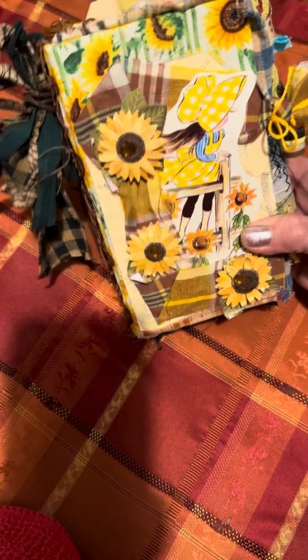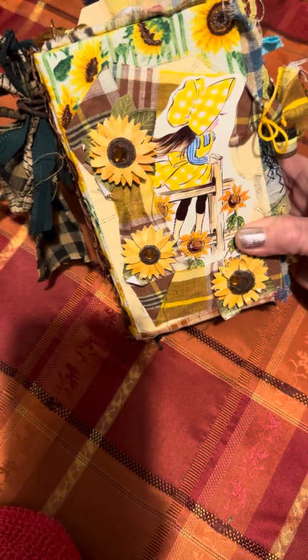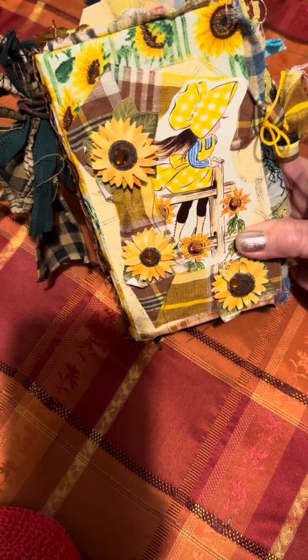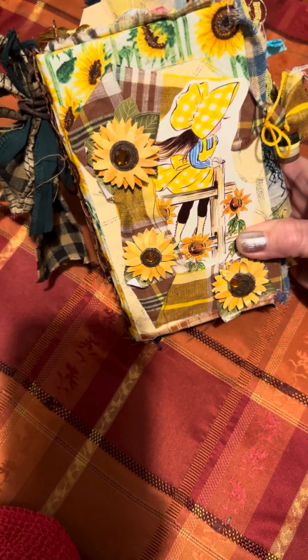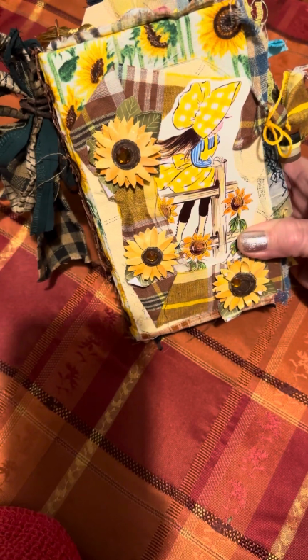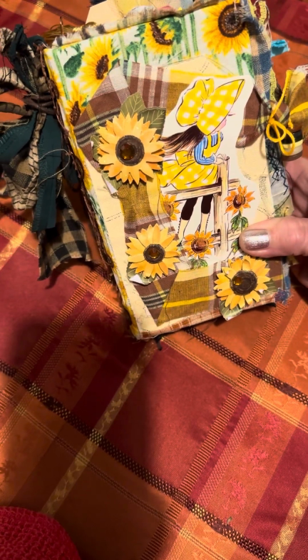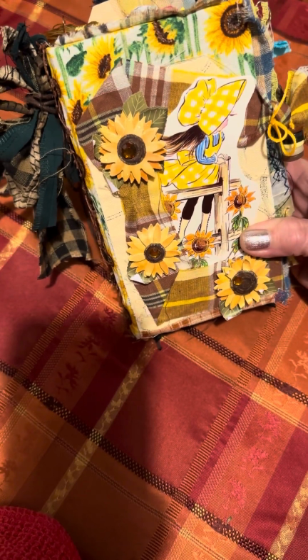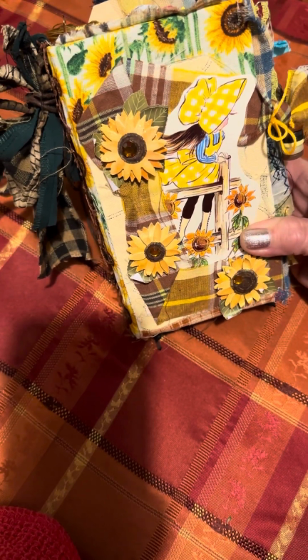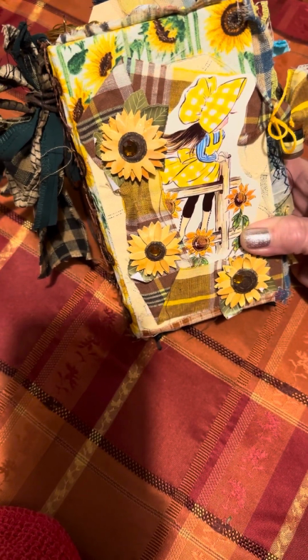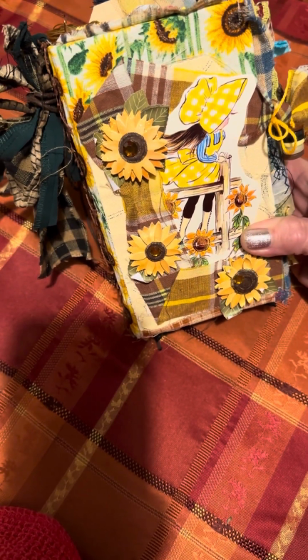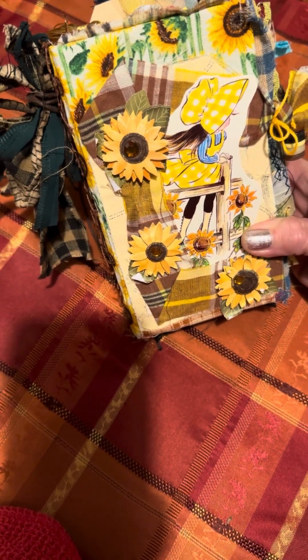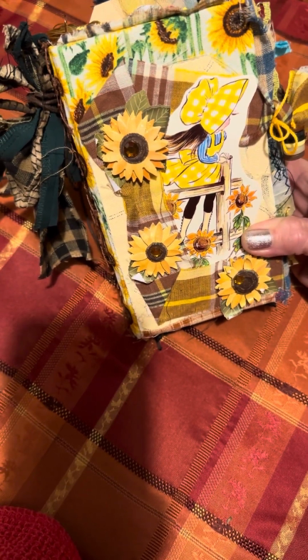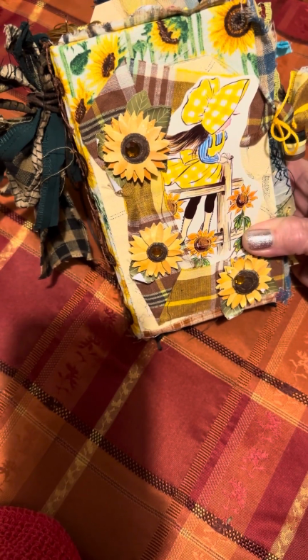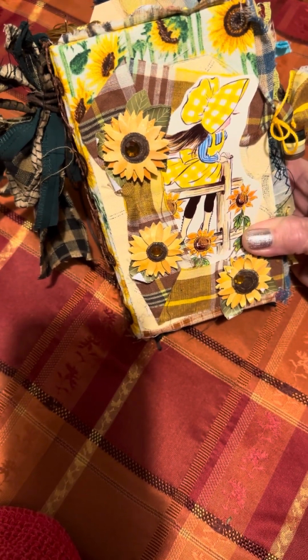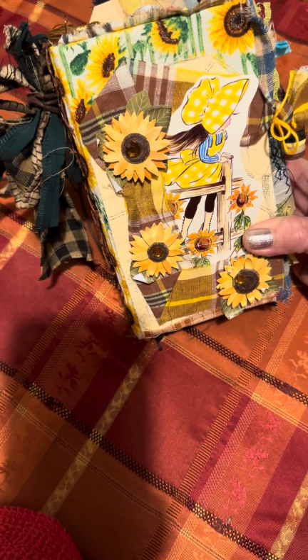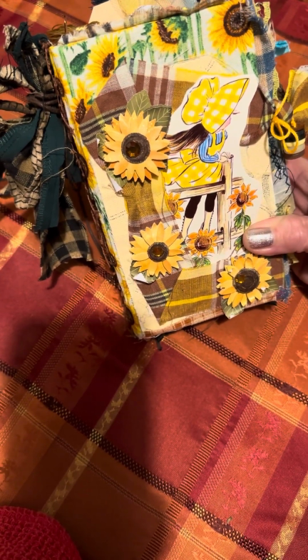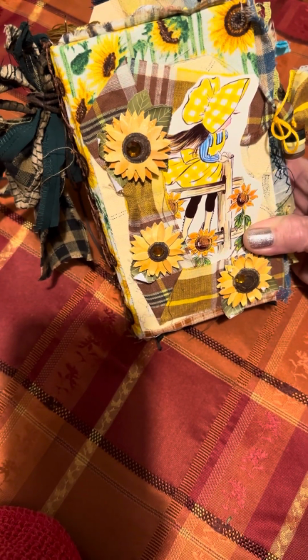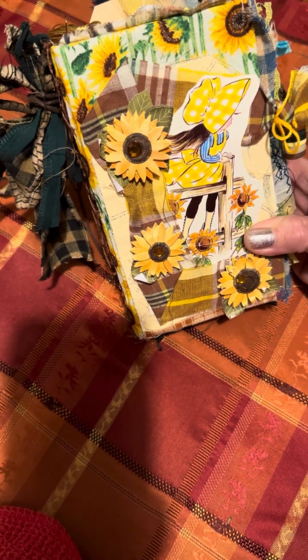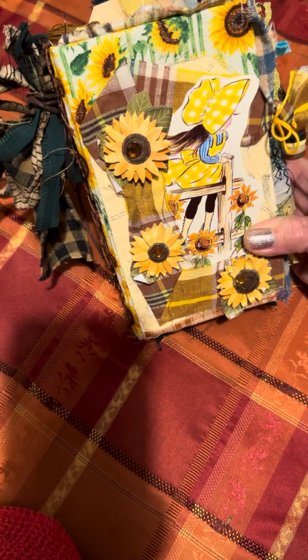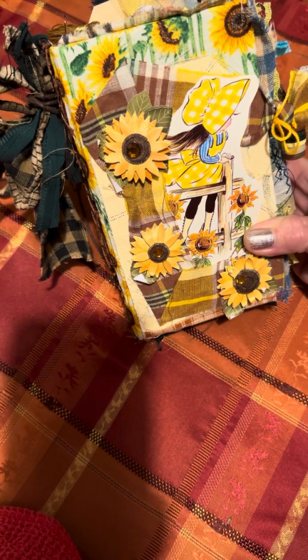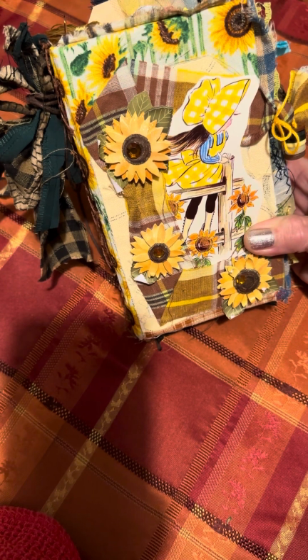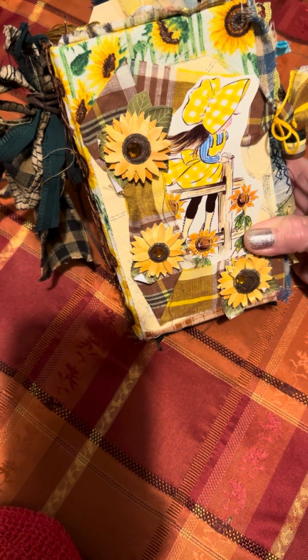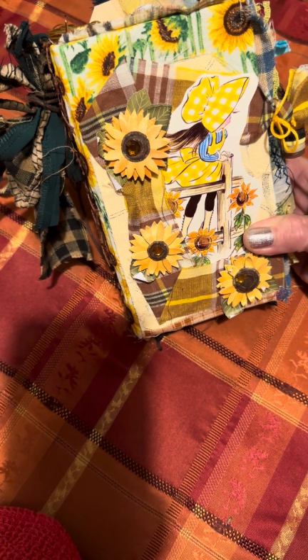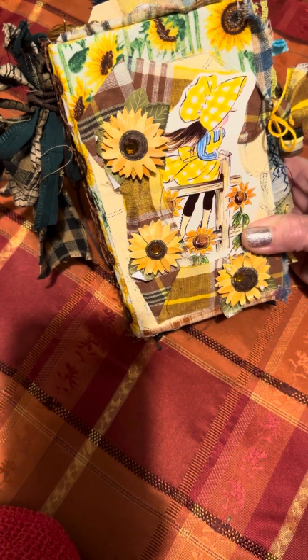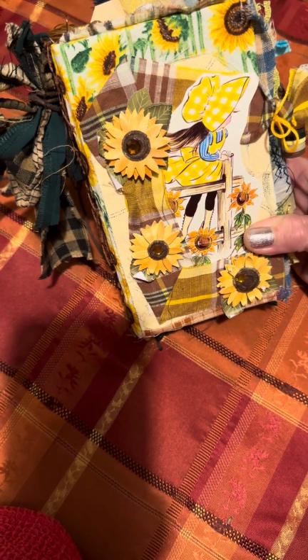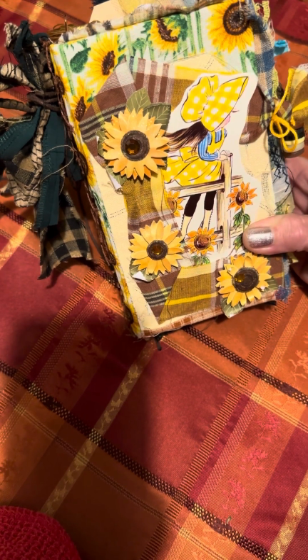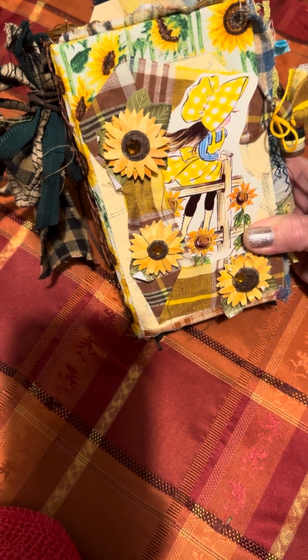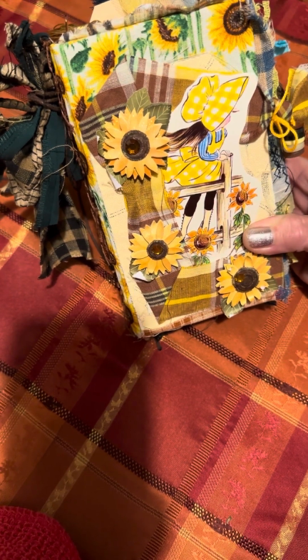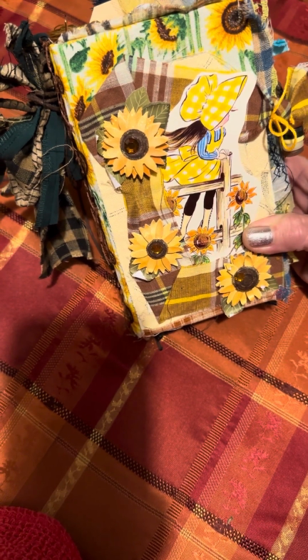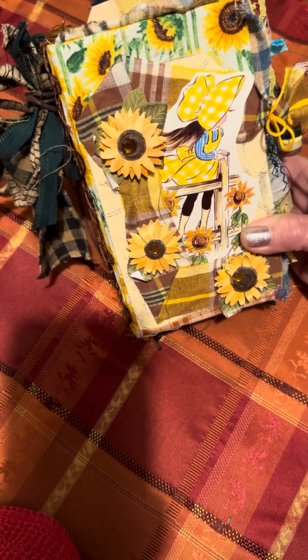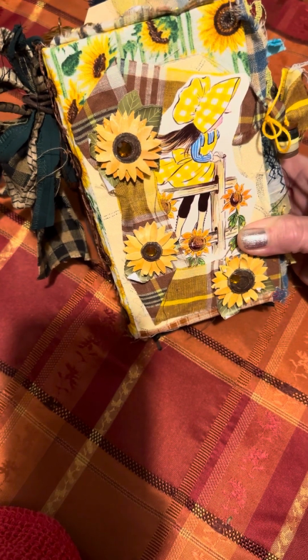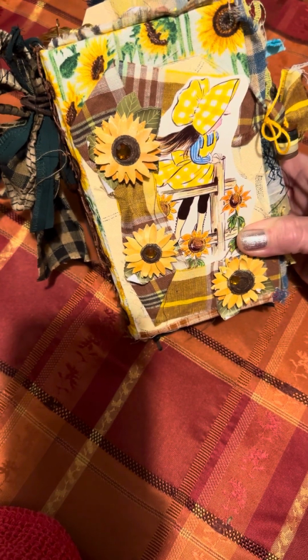Hello my friends, thank you for stopping by. I'm showing you the flip-through of the journal that I called 'The Flower Girl.'